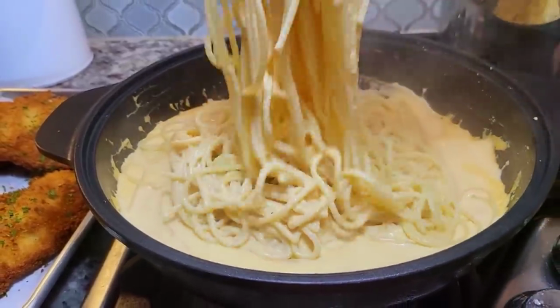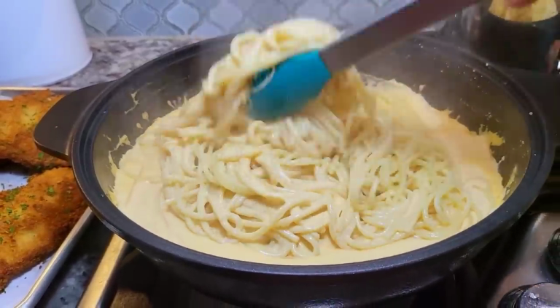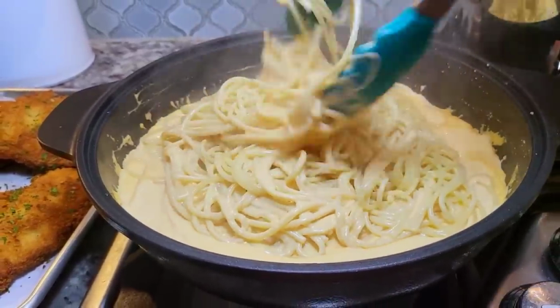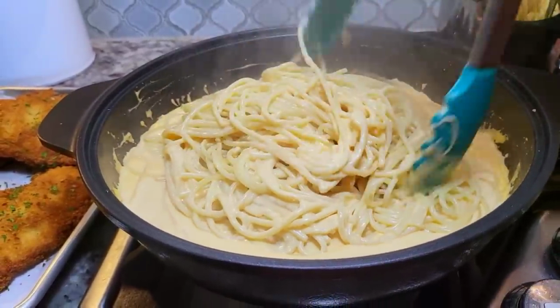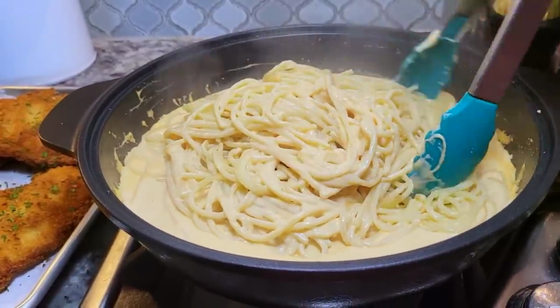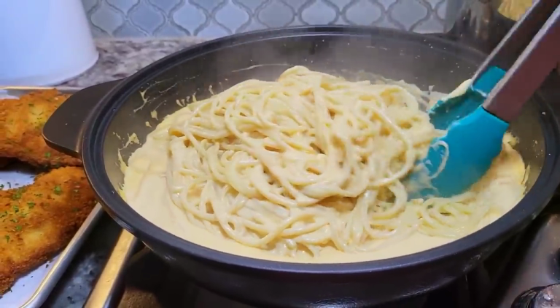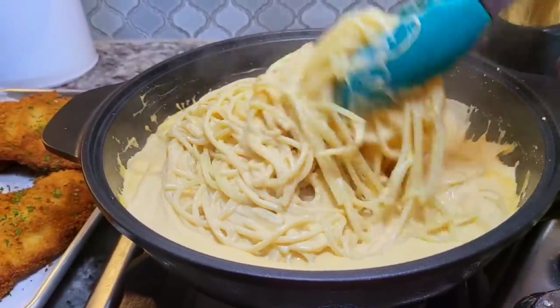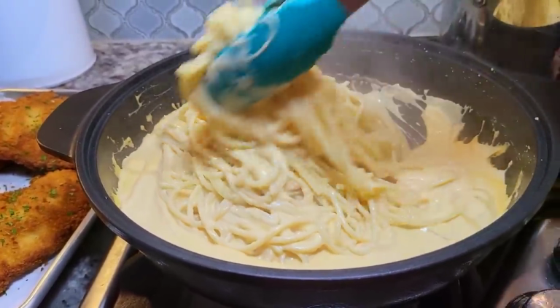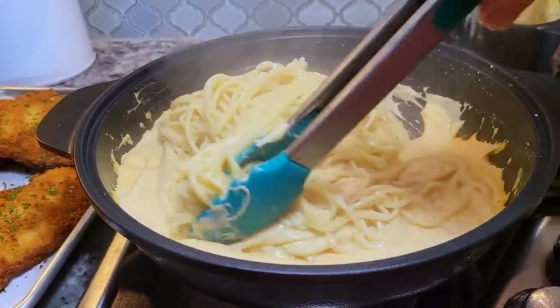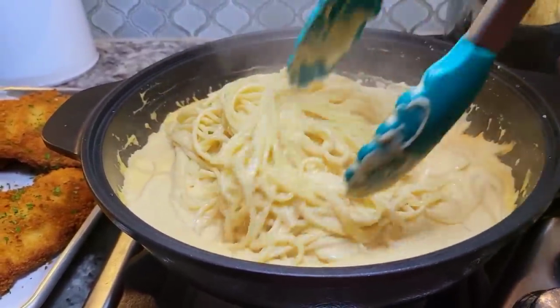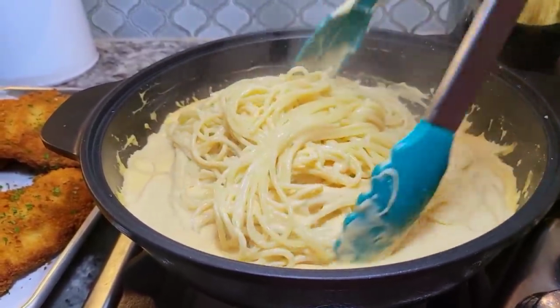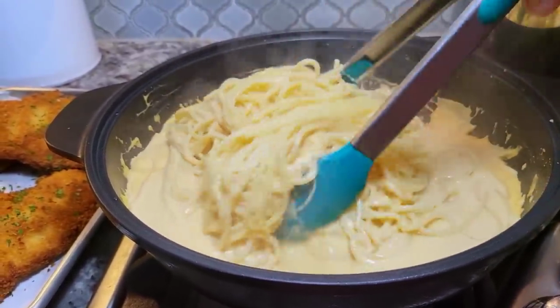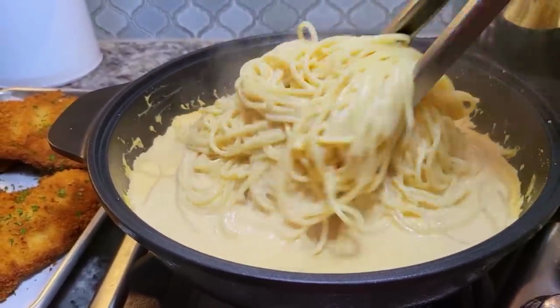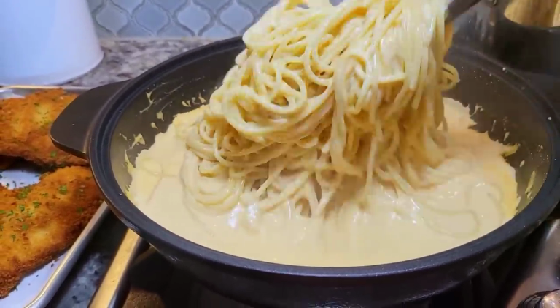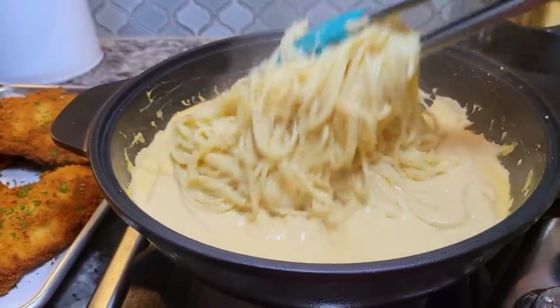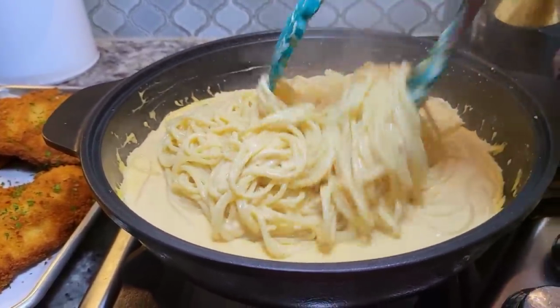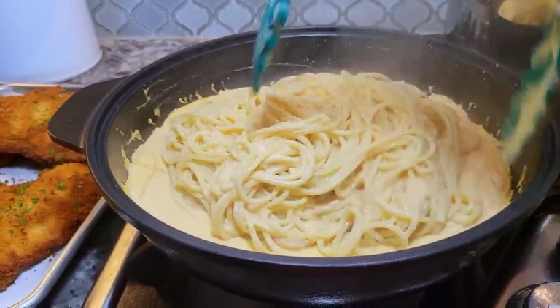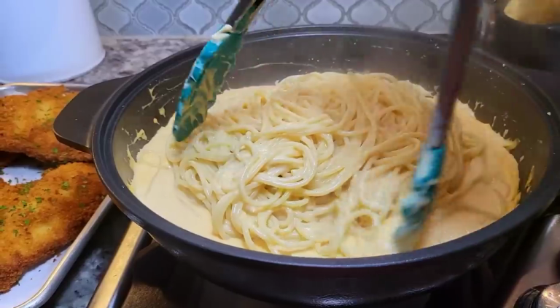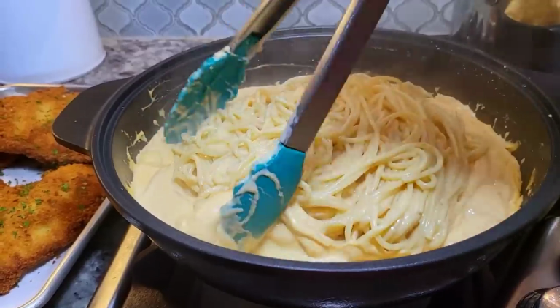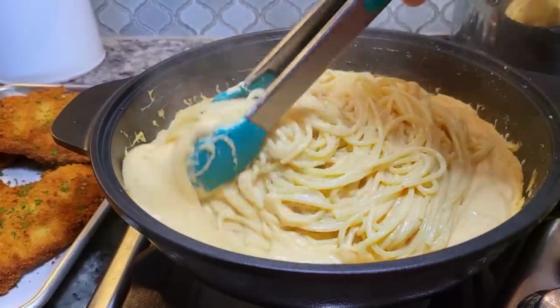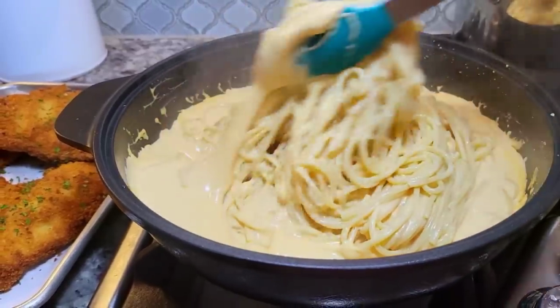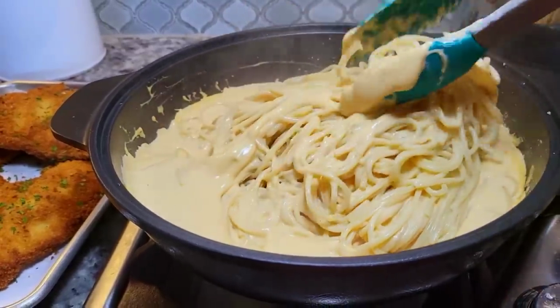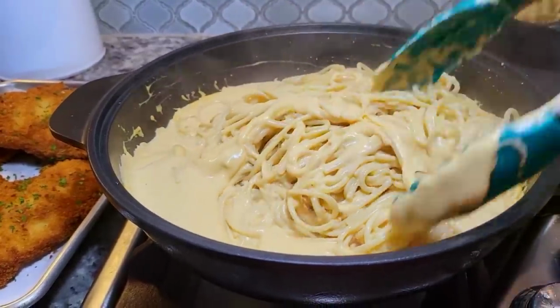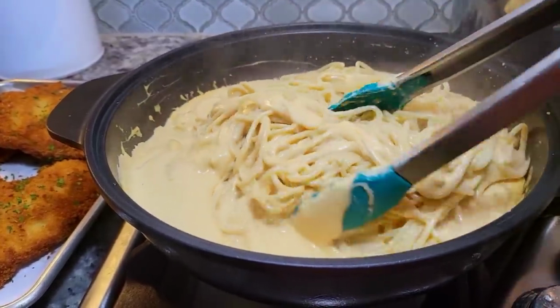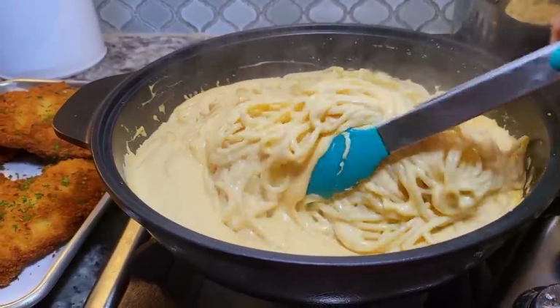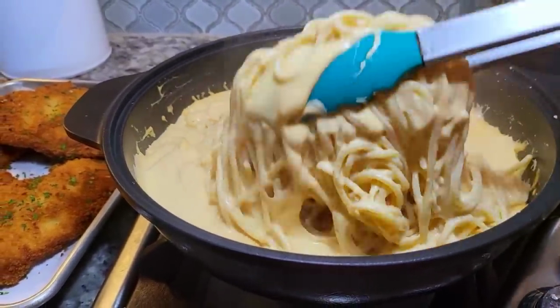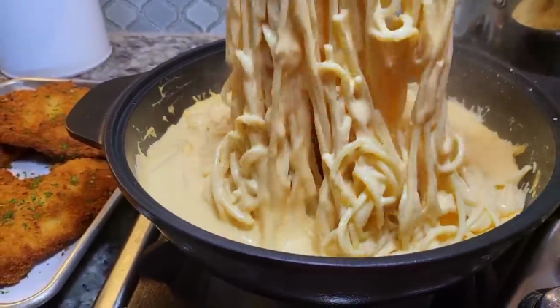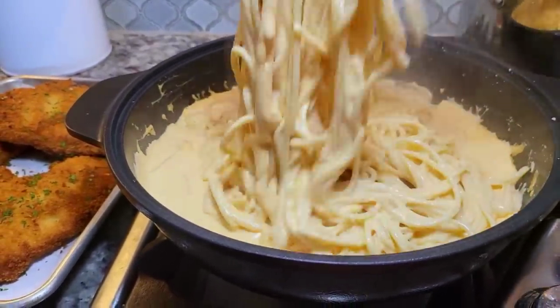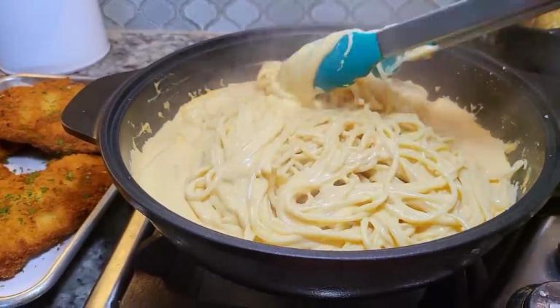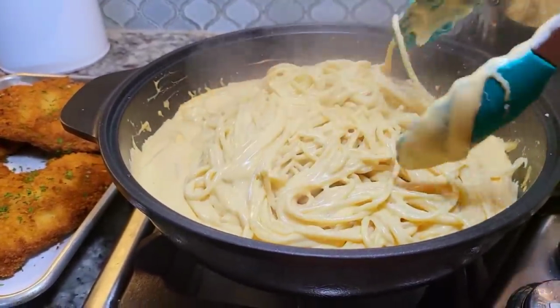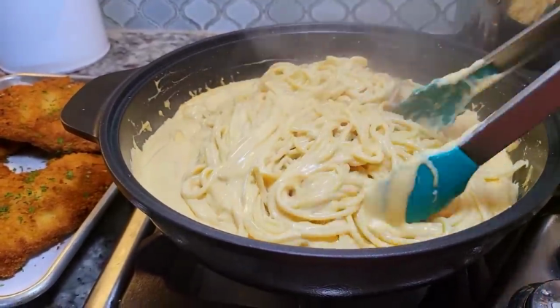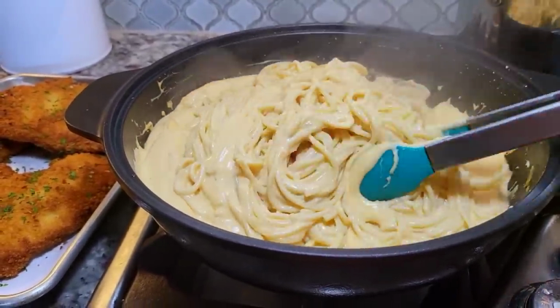I switched out to silicone tongs — I don't want to scrape the pan. I'm just going to mix this well and it's ready. You can see I have the chicken cutlets ready on the side, but I'm going to show you how I made those.